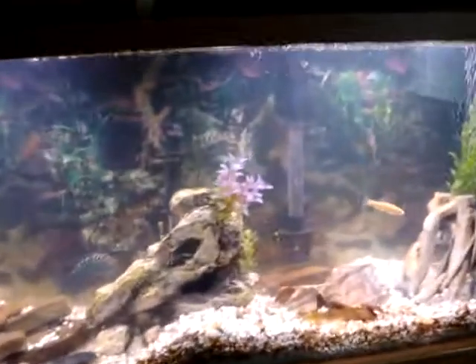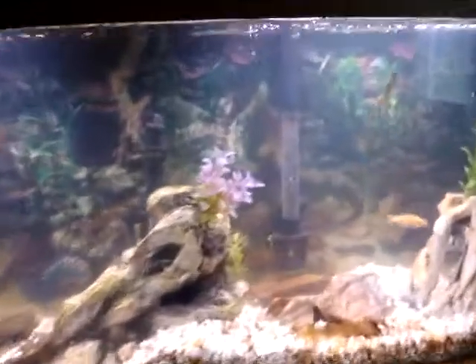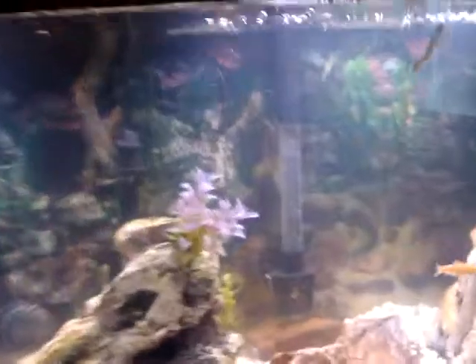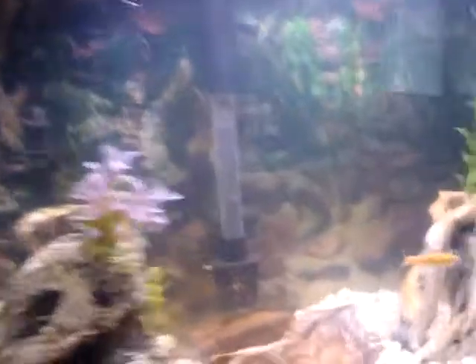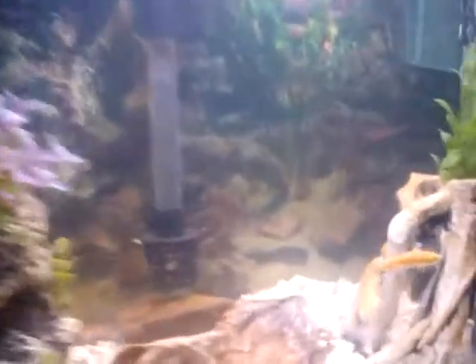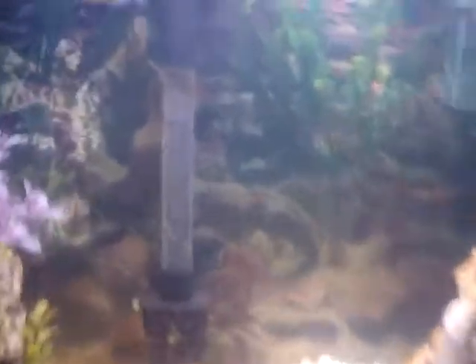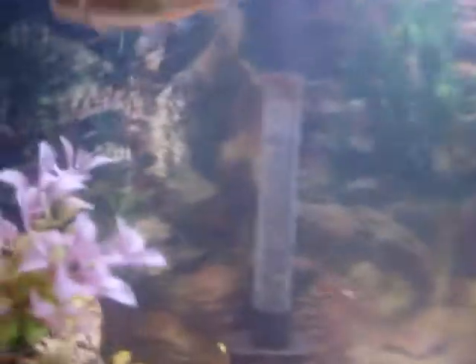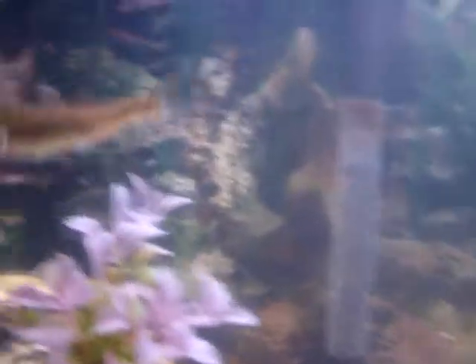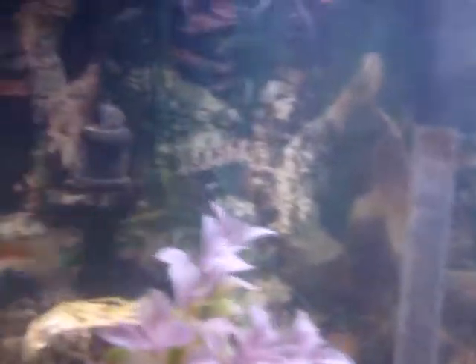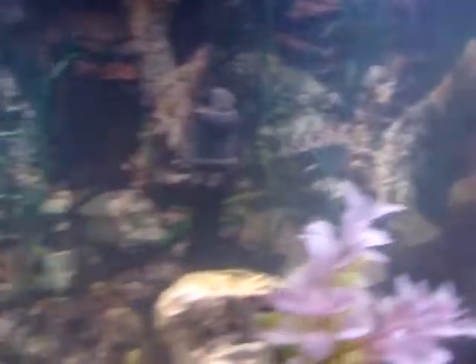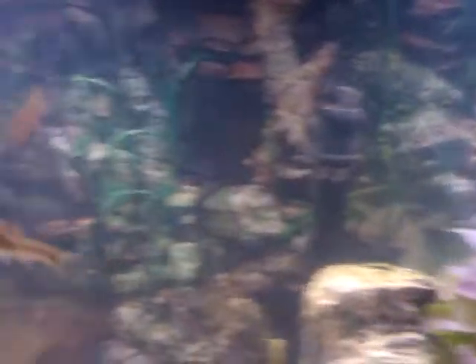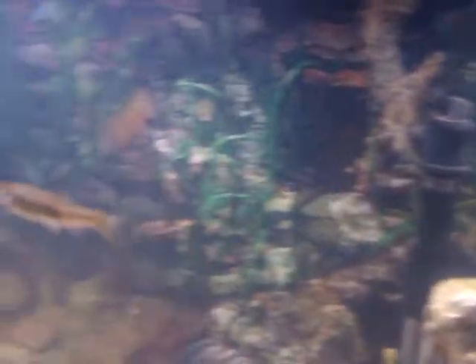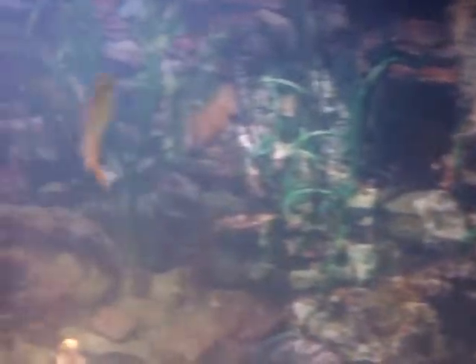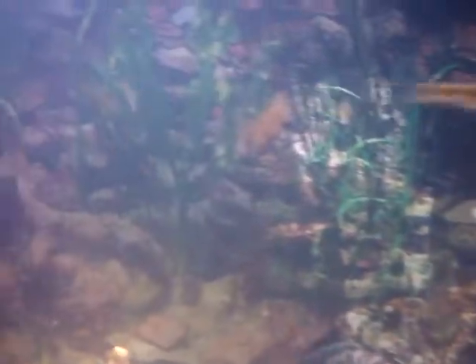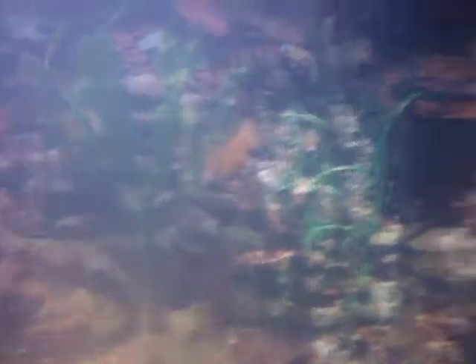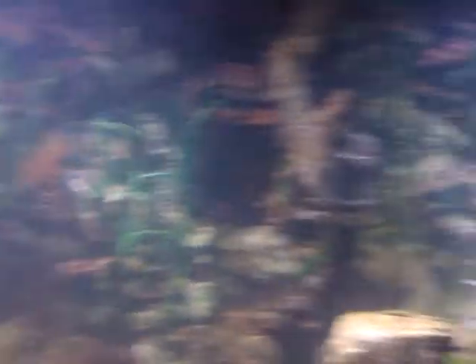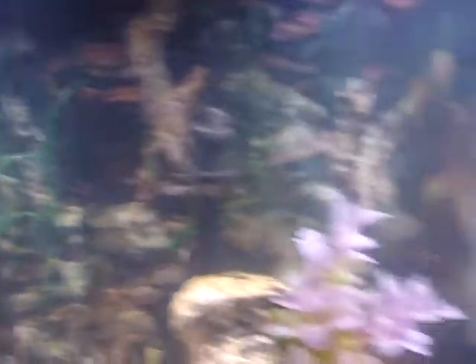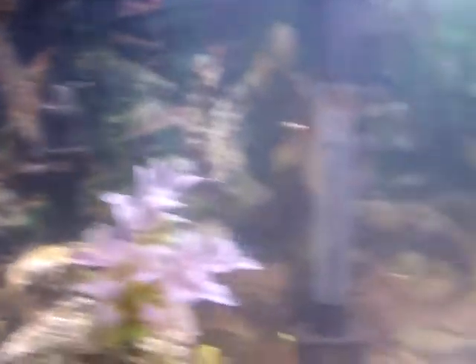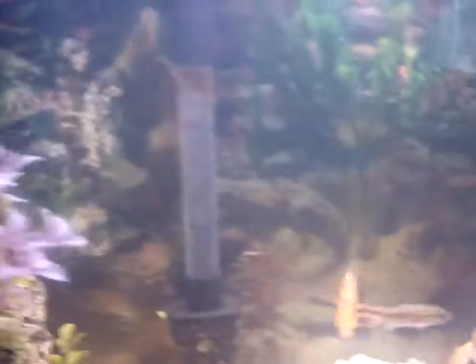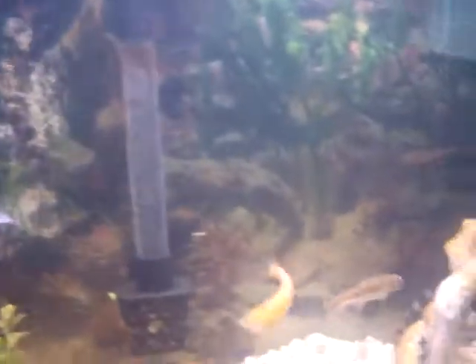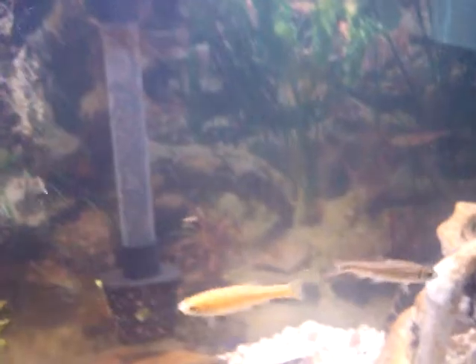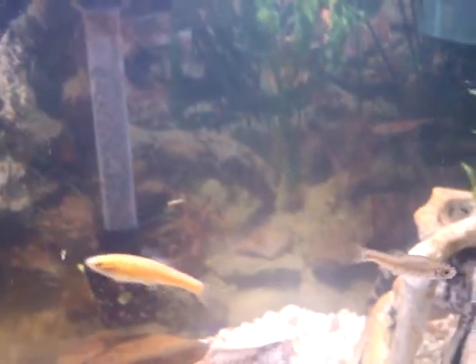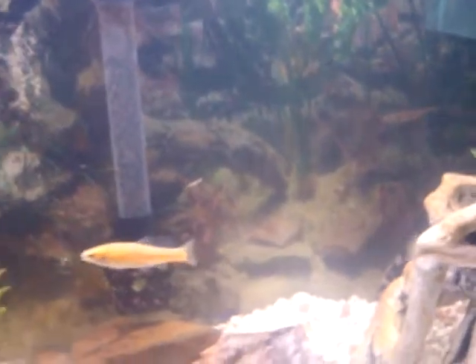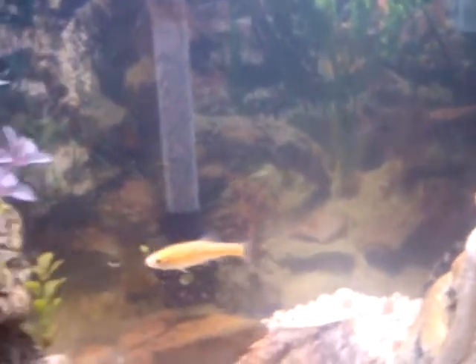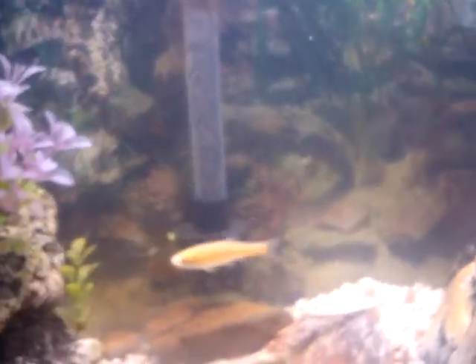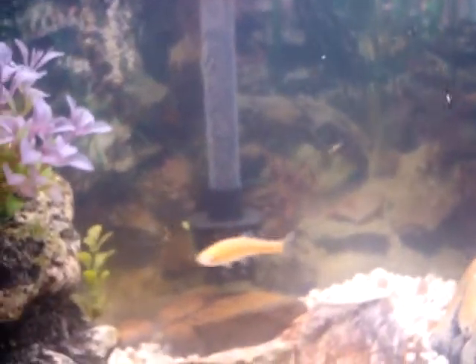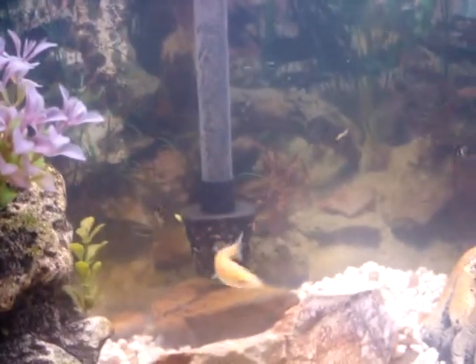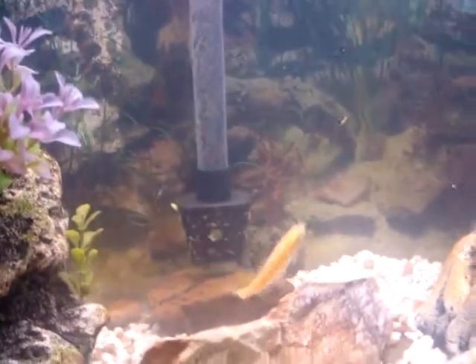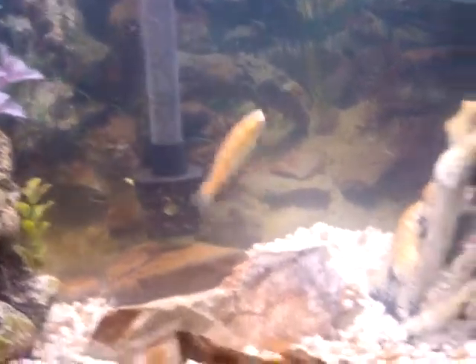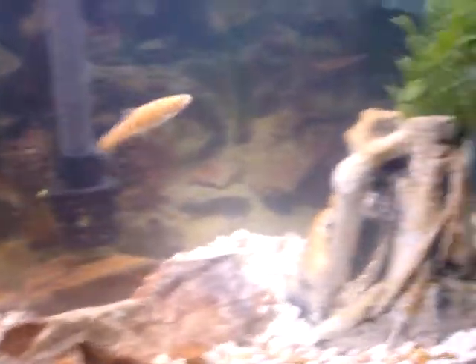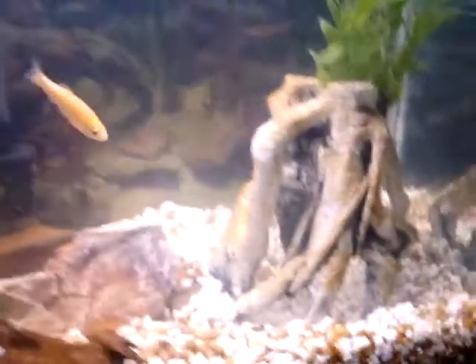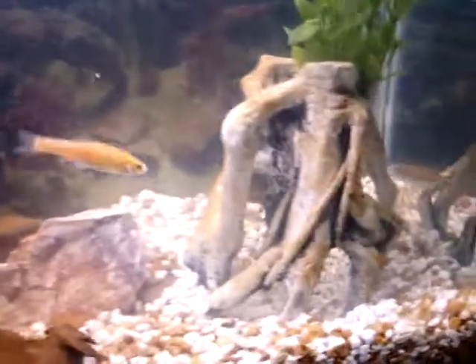Here's a little close-up of the feeder fish. They're a lot faster — actually, the big fish are faster. These guys just swim frantically a lot.